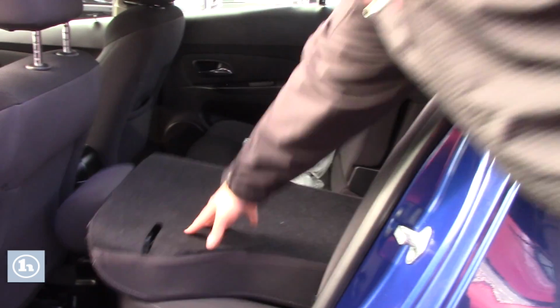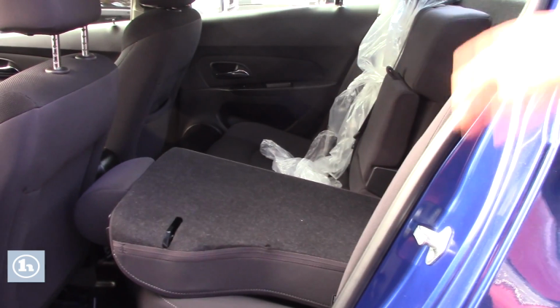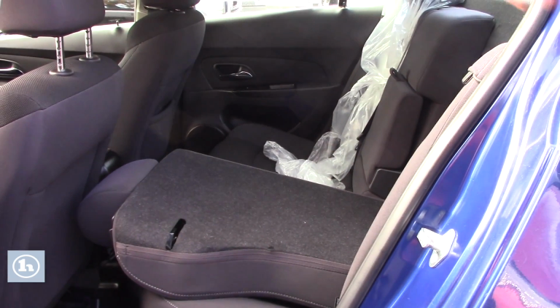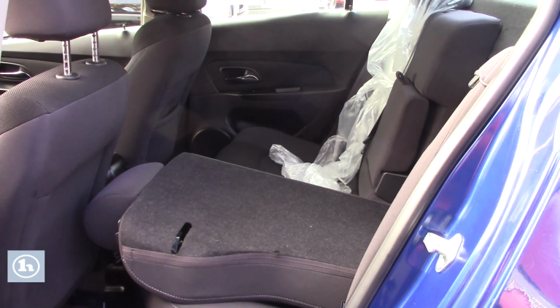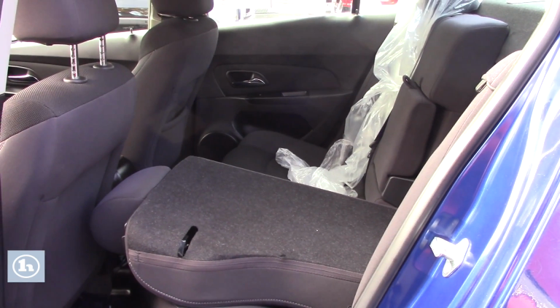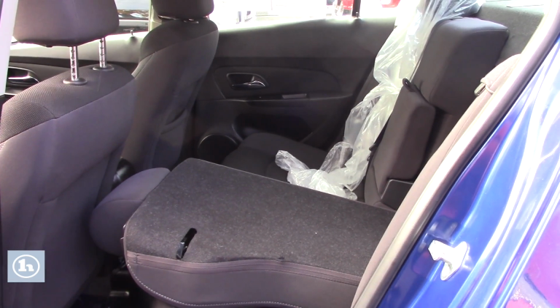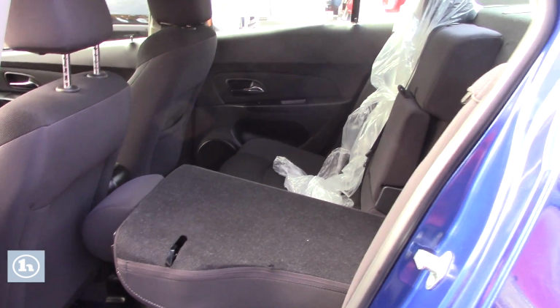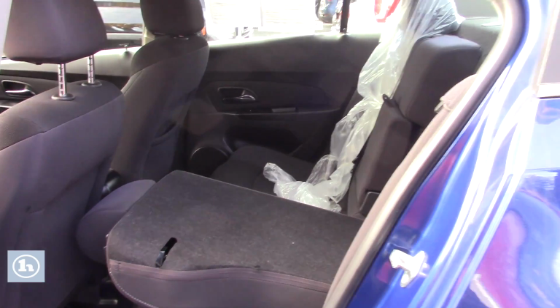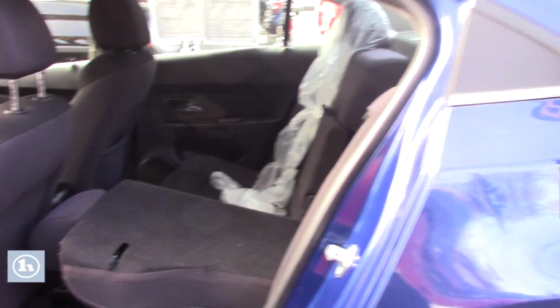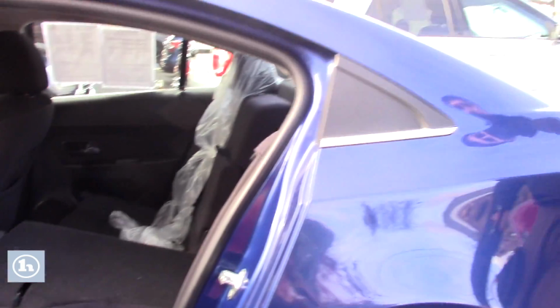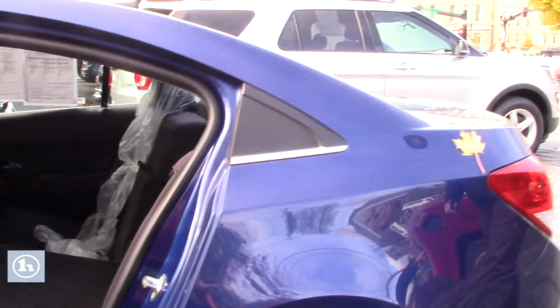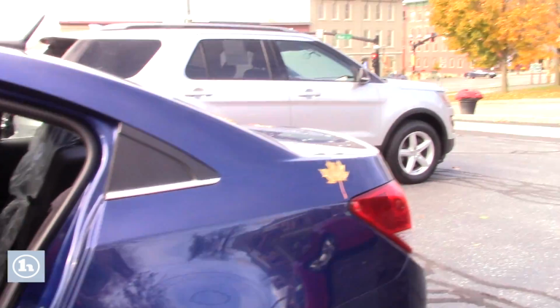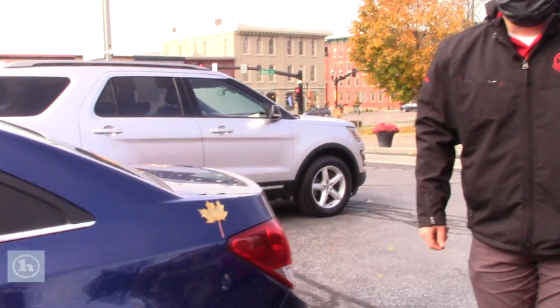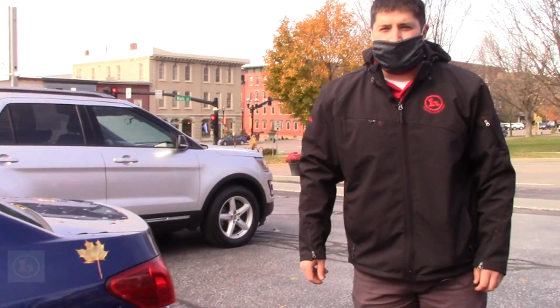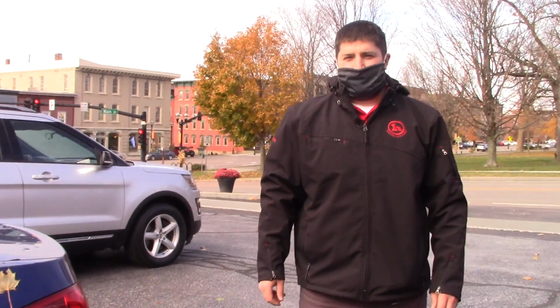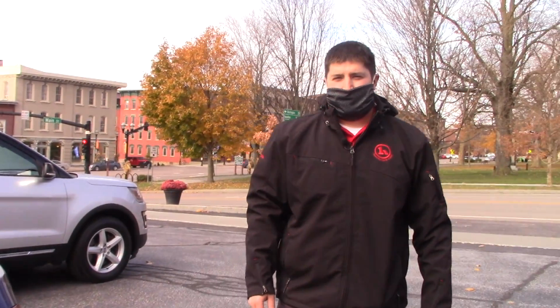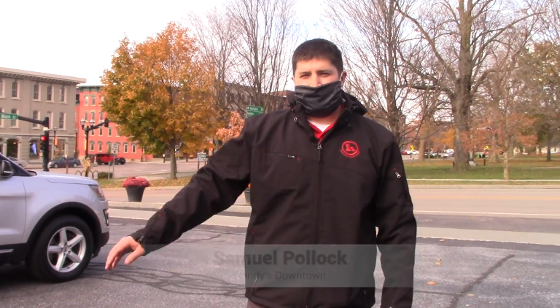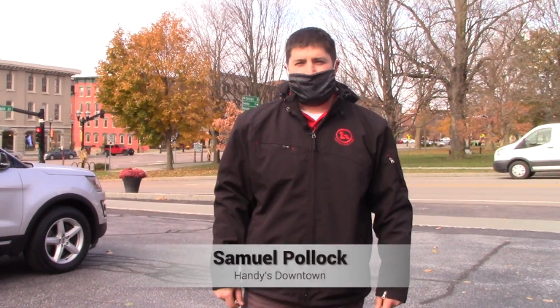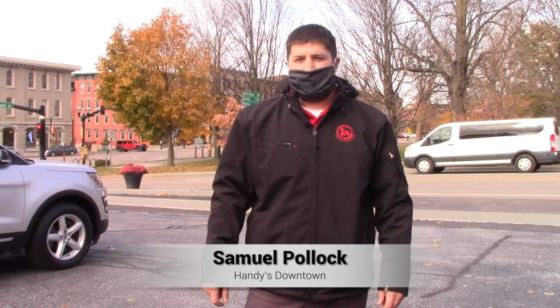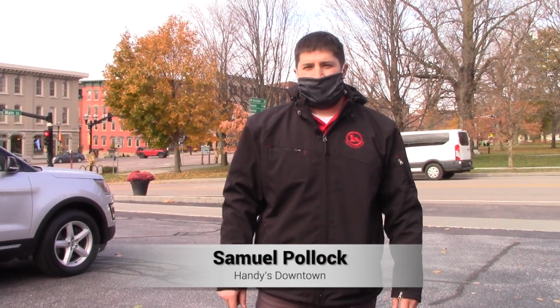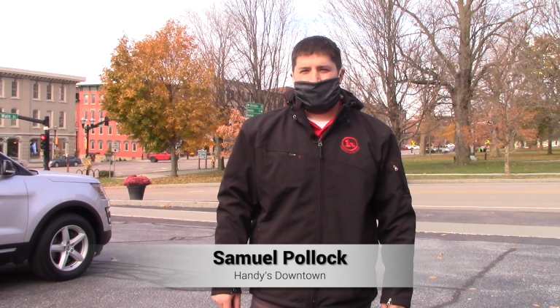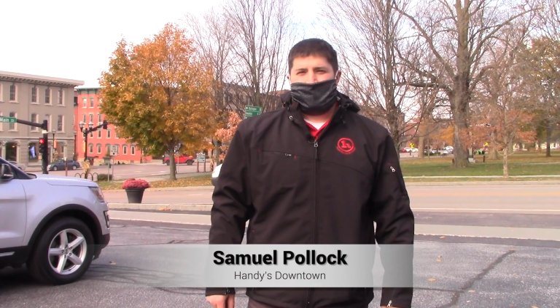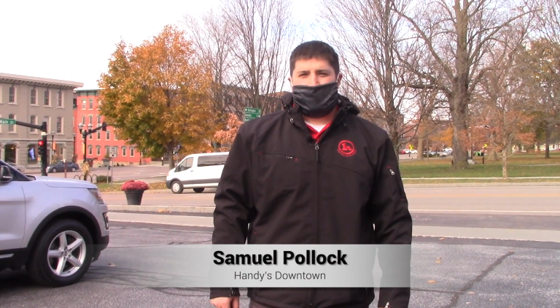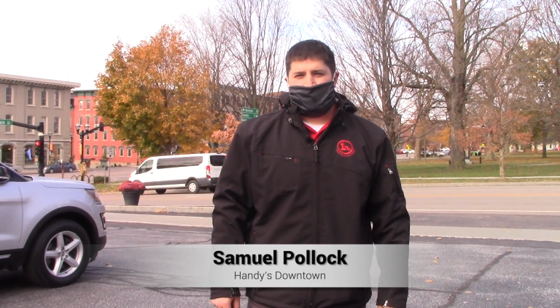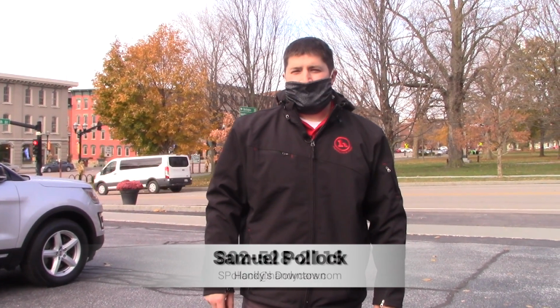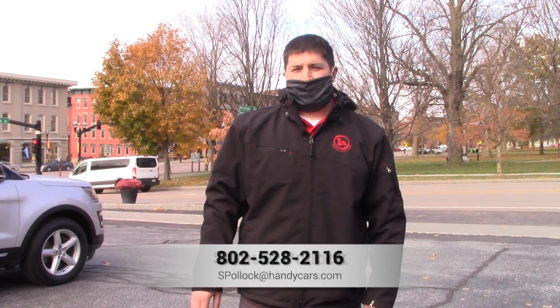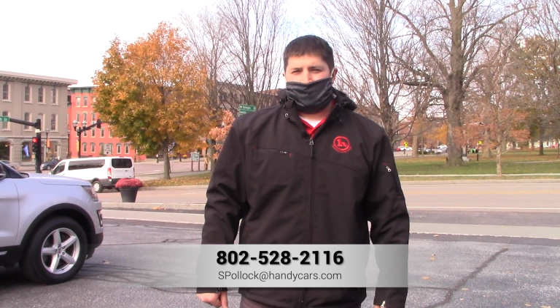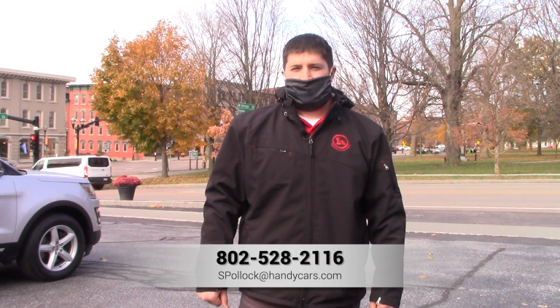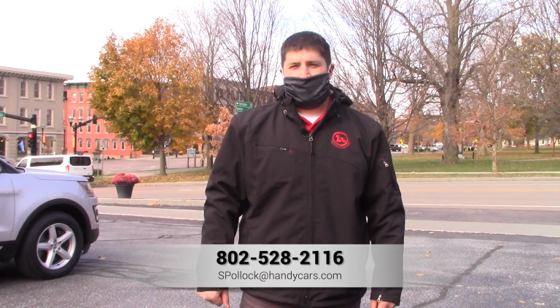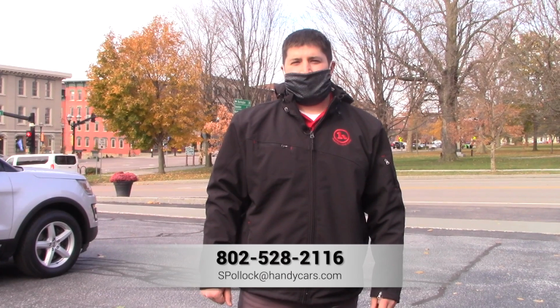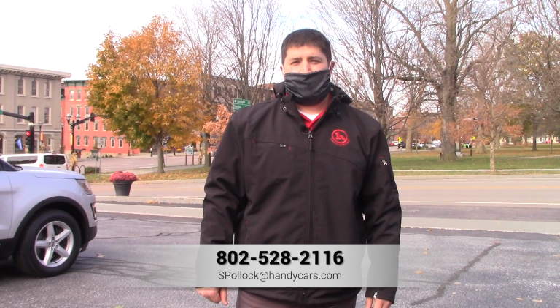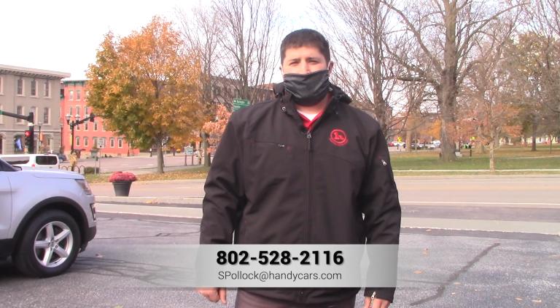That gives you a lot of room to haul things. Again, my name is Sam and this is the 2013 Chevy Cruz. If you have any questions or would like to schedule a test drive, you can call me at 802-528-2116. Thank you.